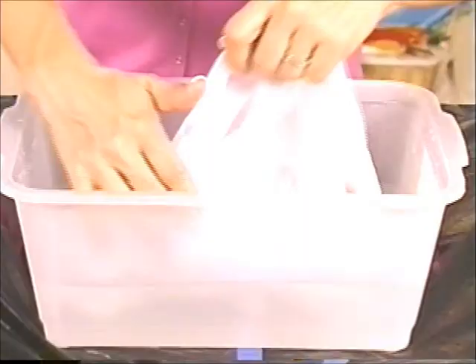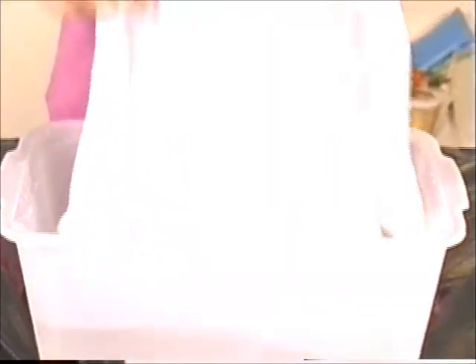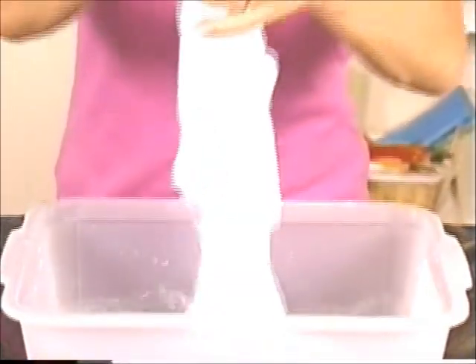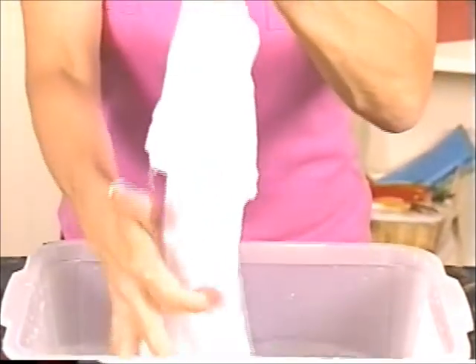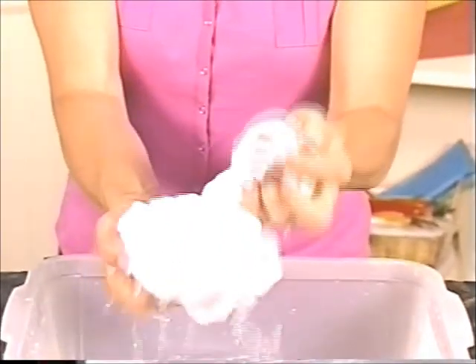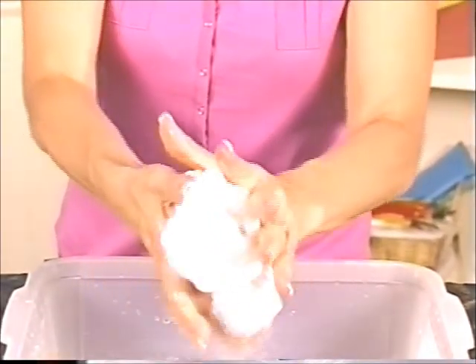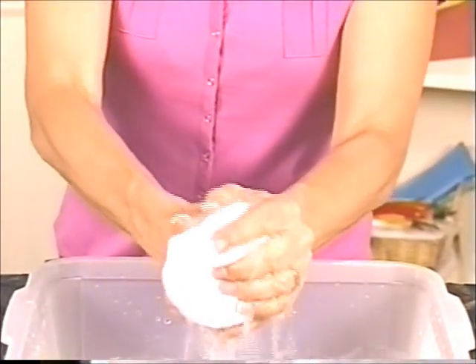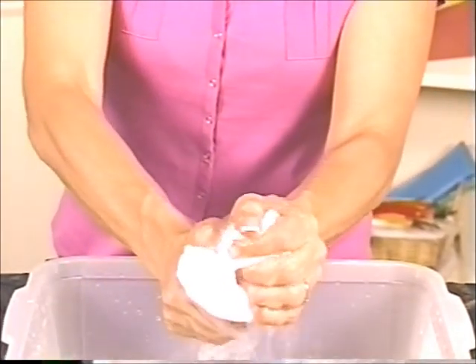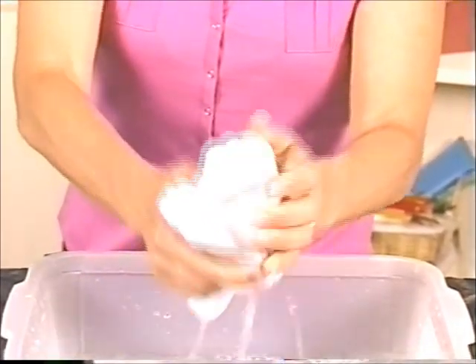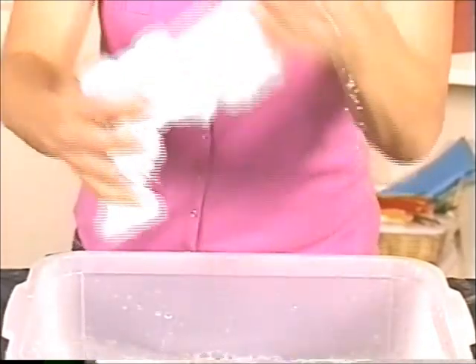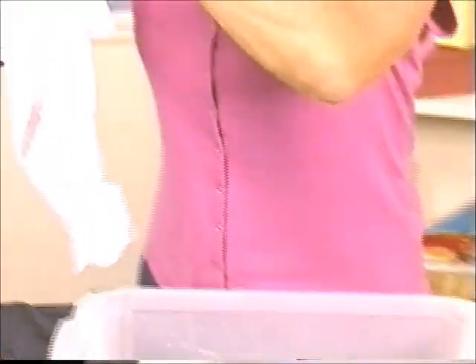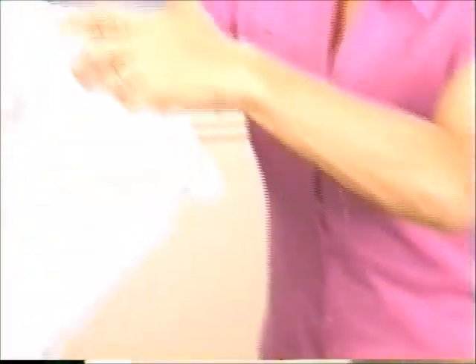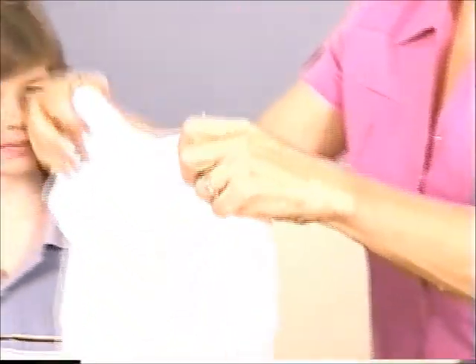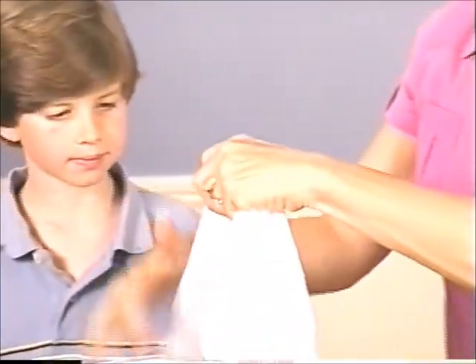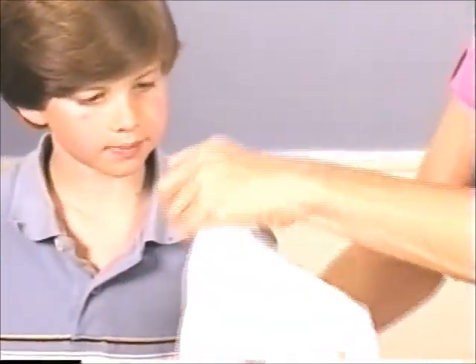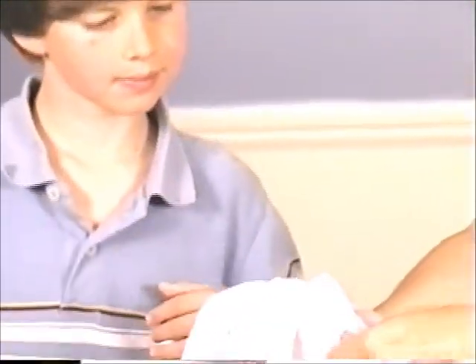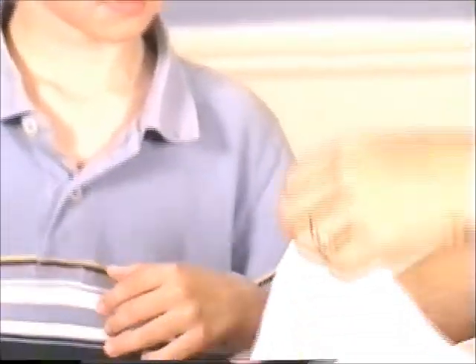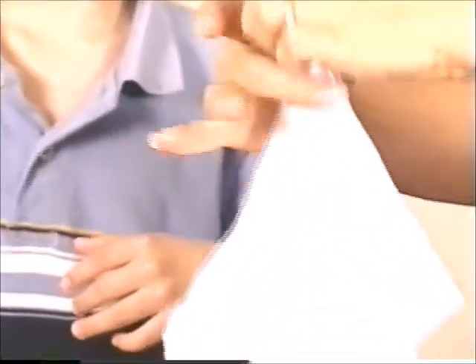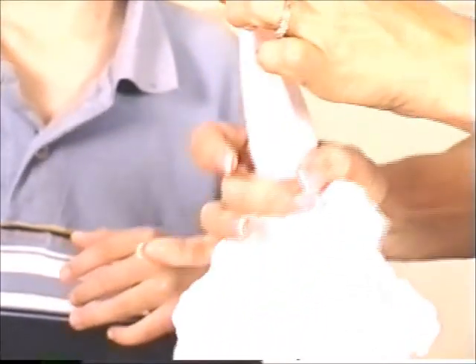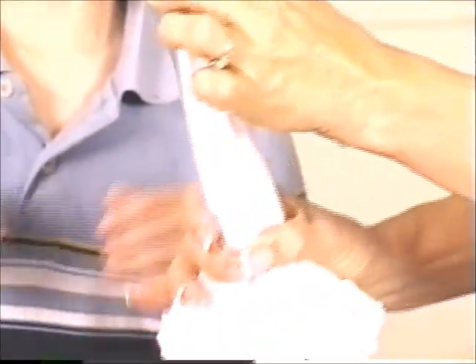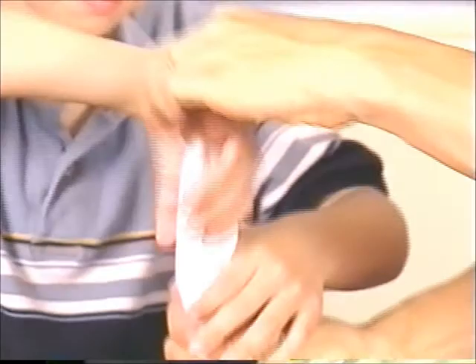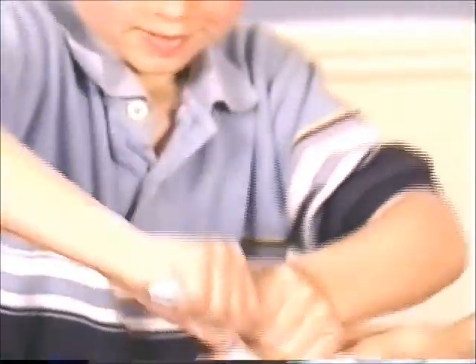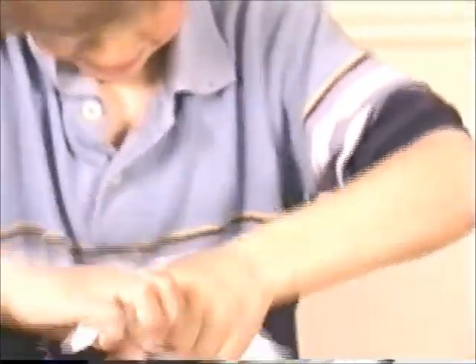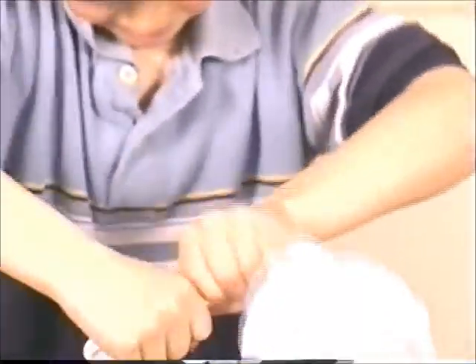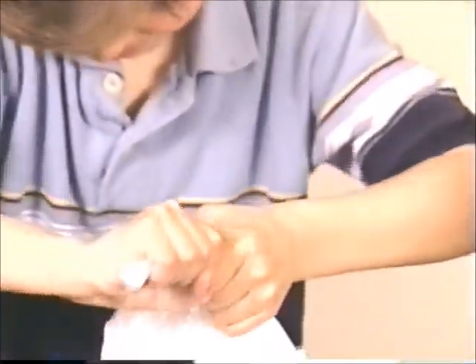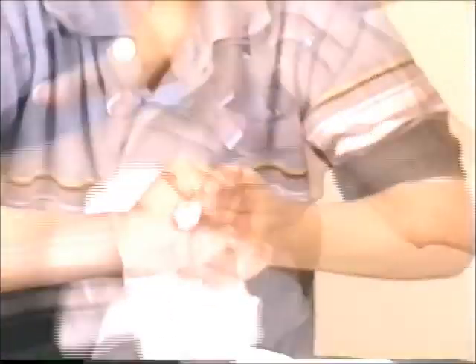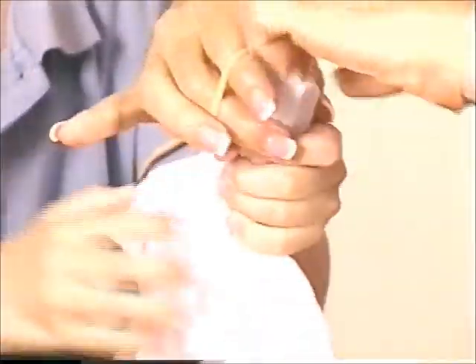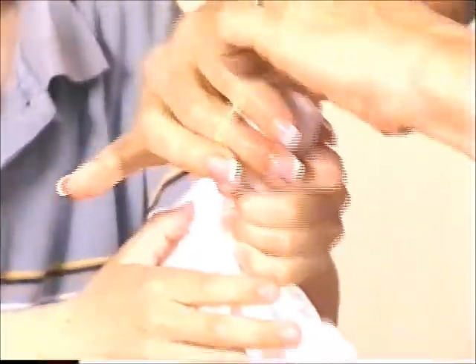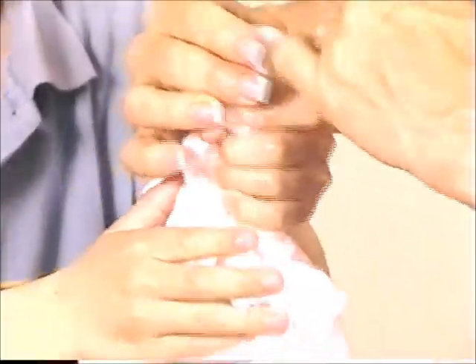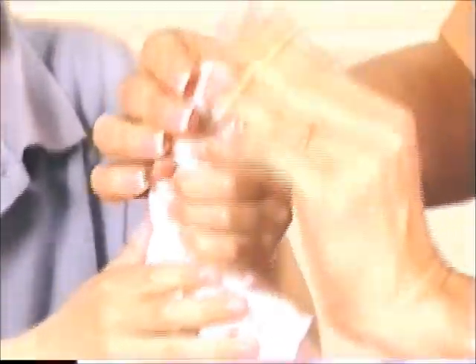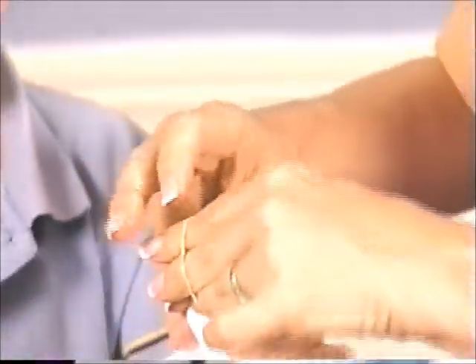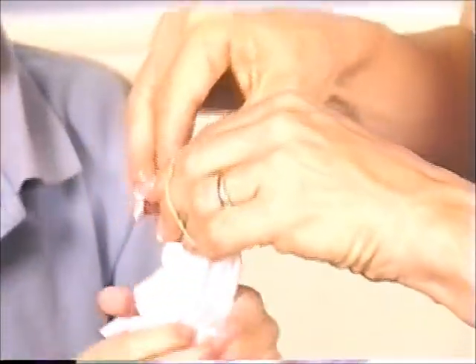If you soak the shirts in water first, they'll be much easier for the kids to work with. First, grab a small section of the shirt, both front and back layers, and twist it as tightly as possible. Fold the tip of the twist over and fasten it snugly with a rubber band.